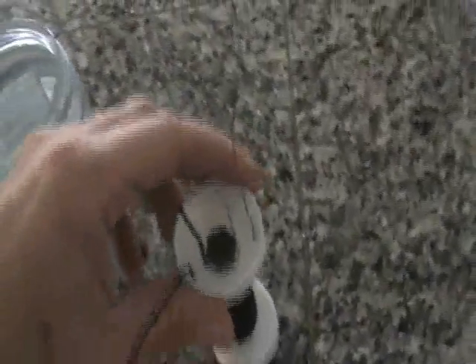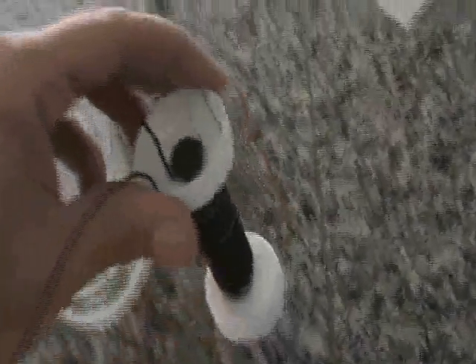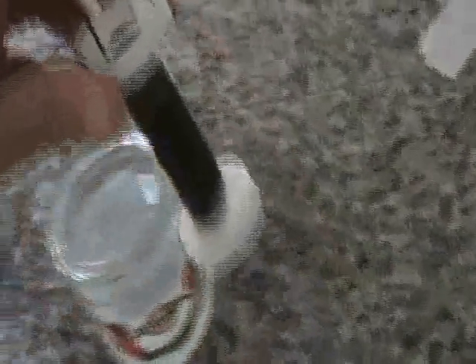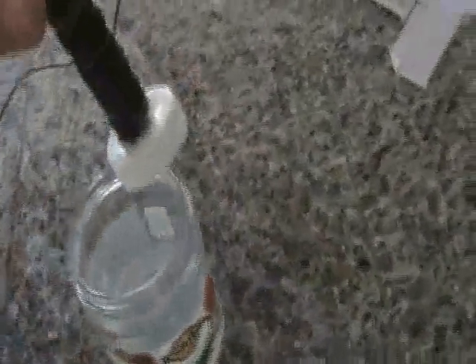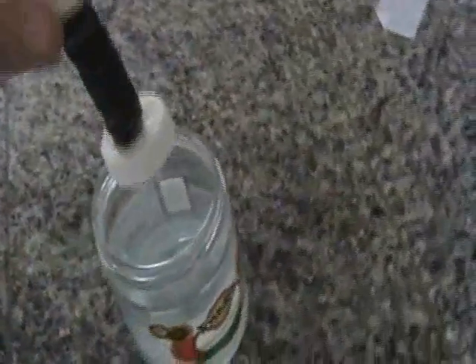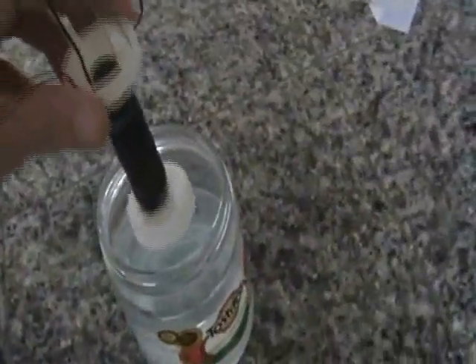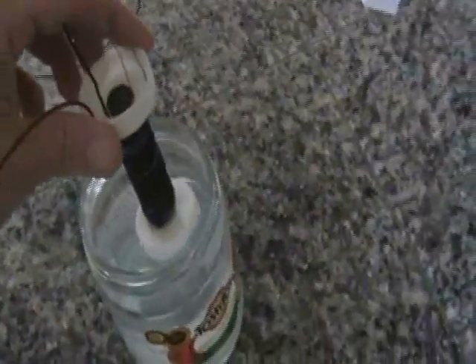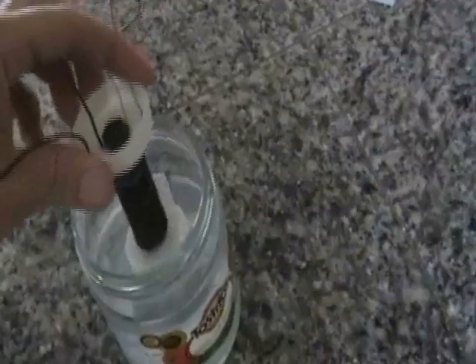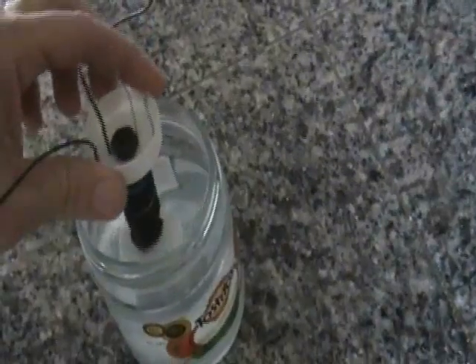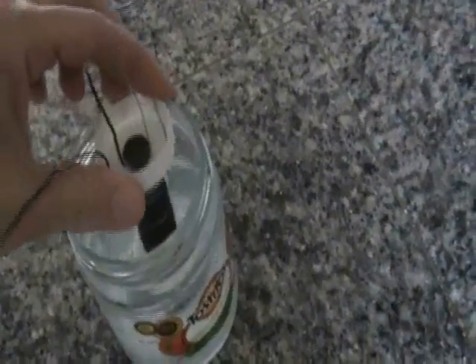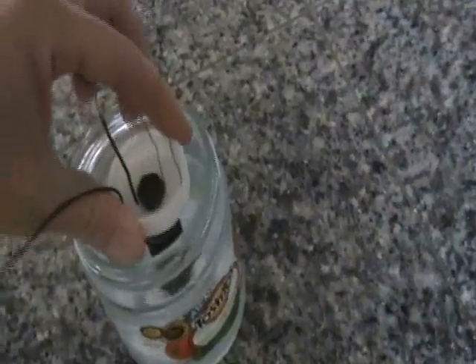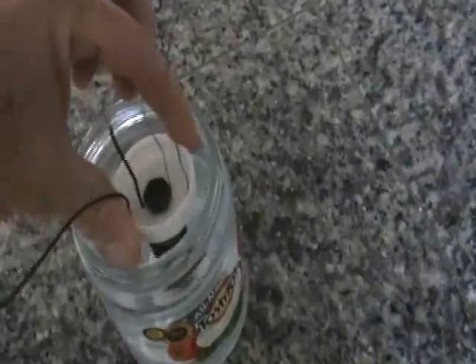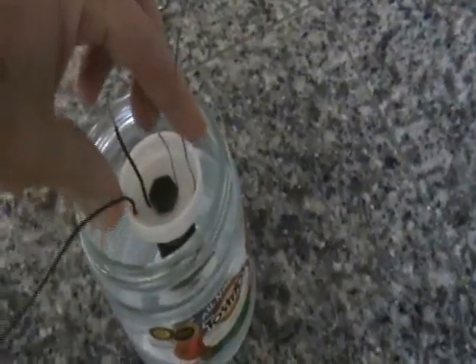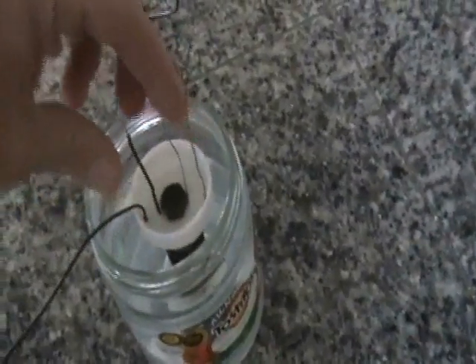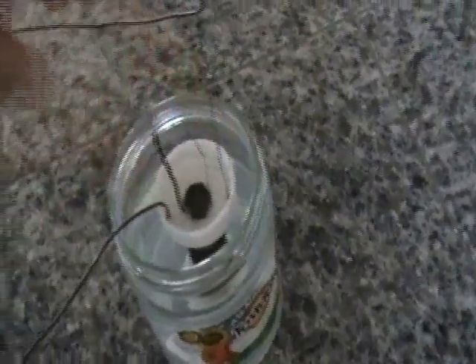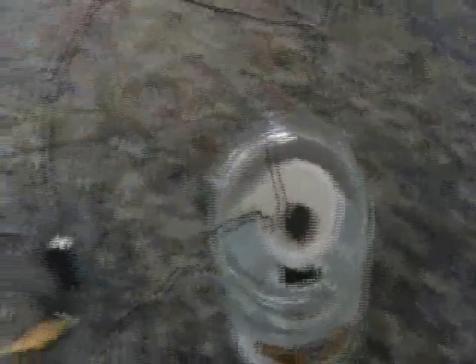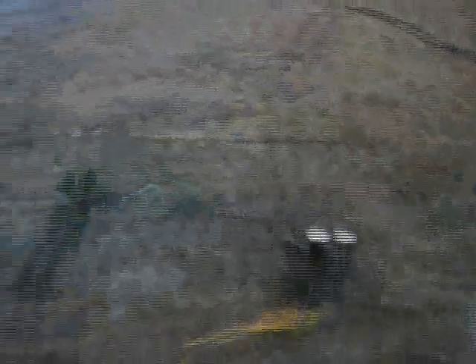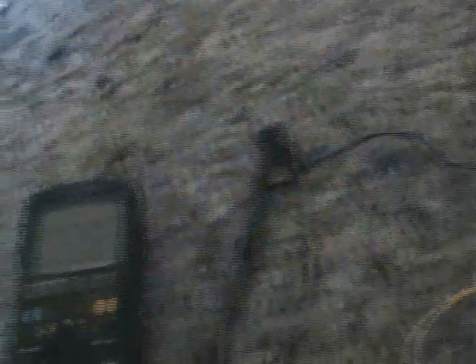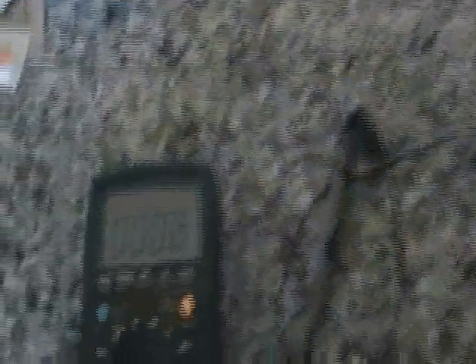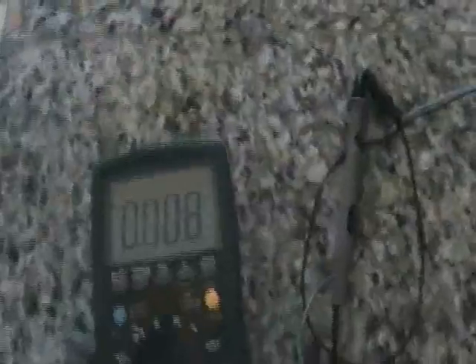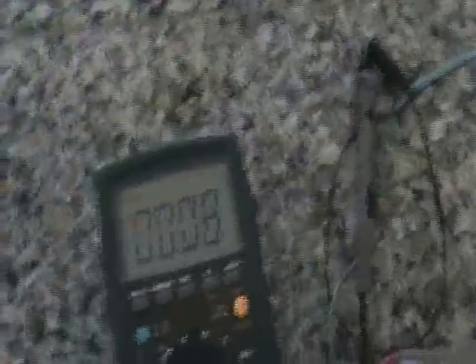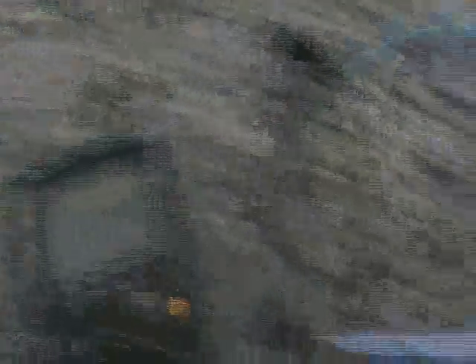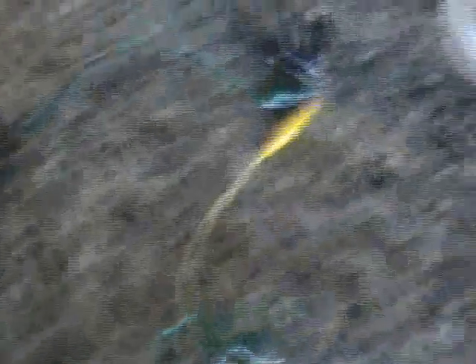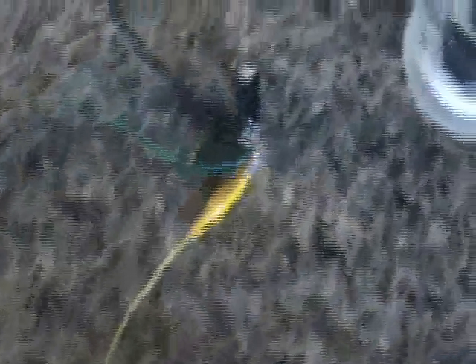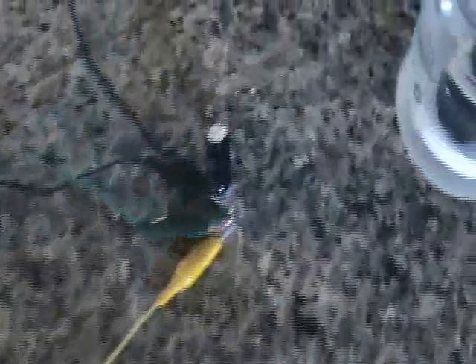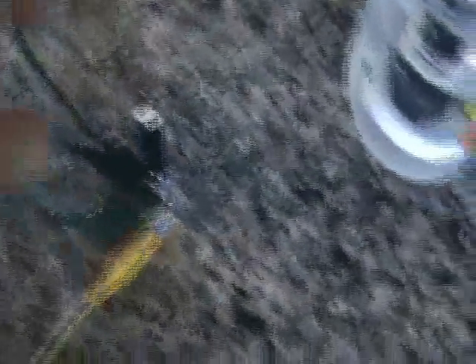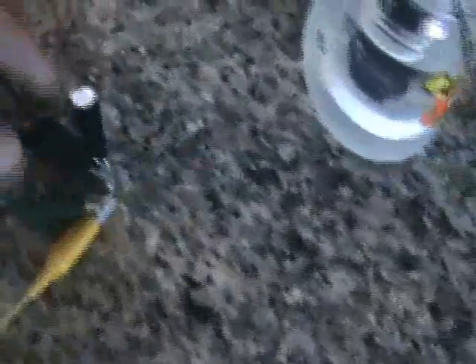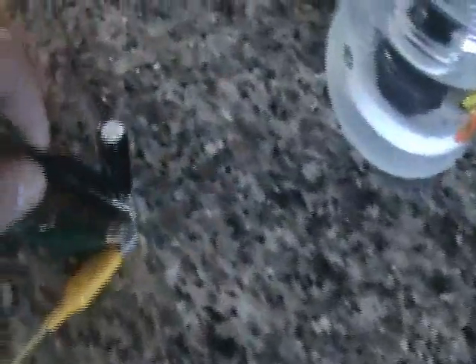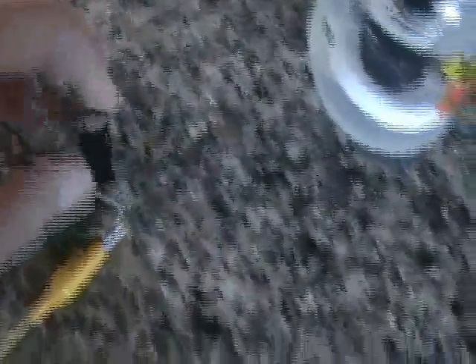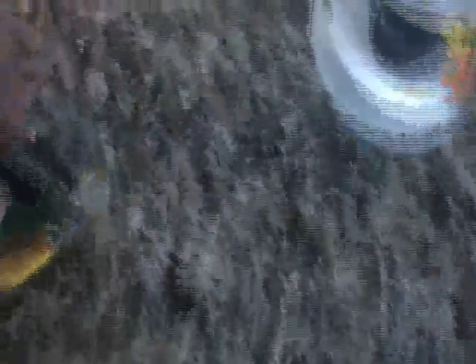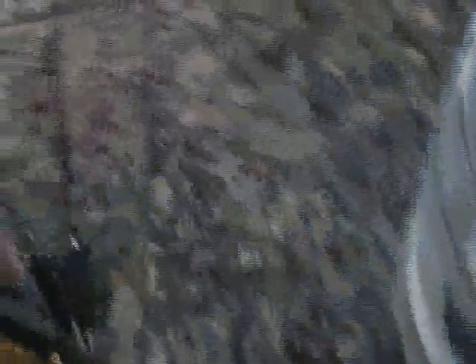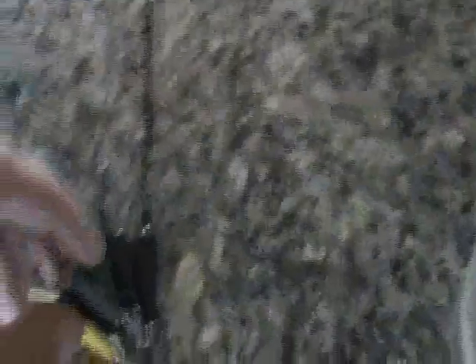Stubblefield recommends this be immersed in water or in wet dirt, like an earth battery. So here we are immersing in water. And I attached a capacitor here — a really big capacitor — just so we could observe.